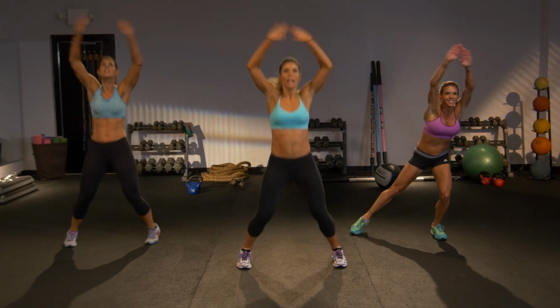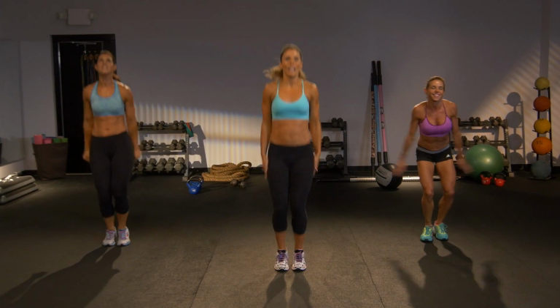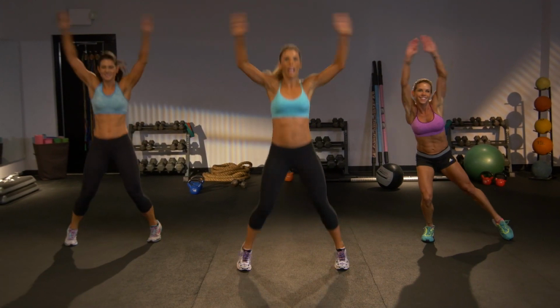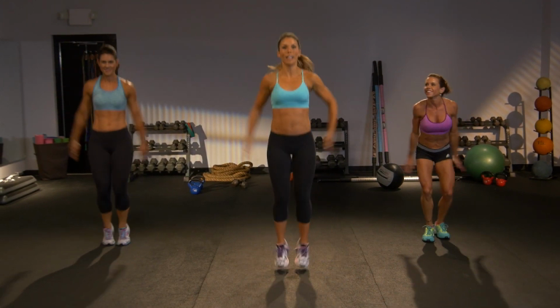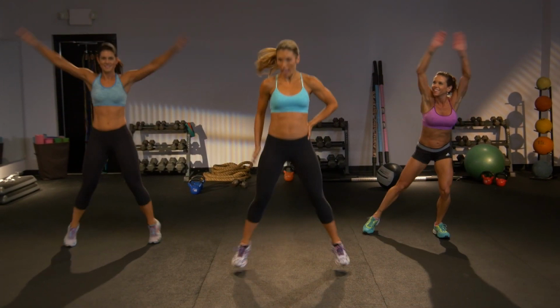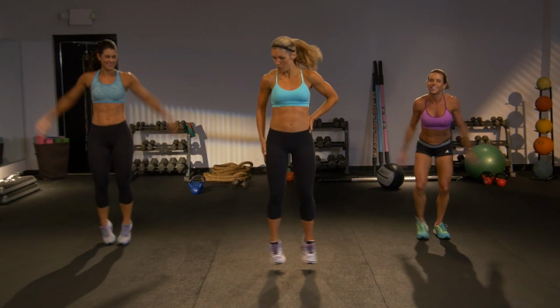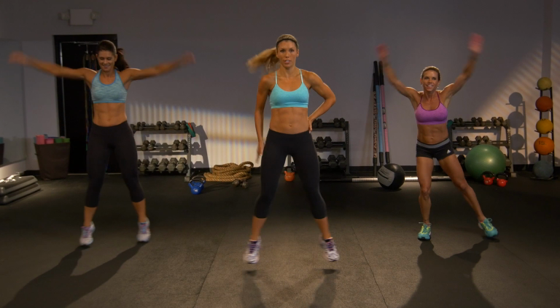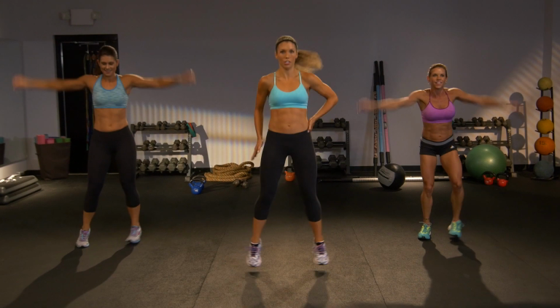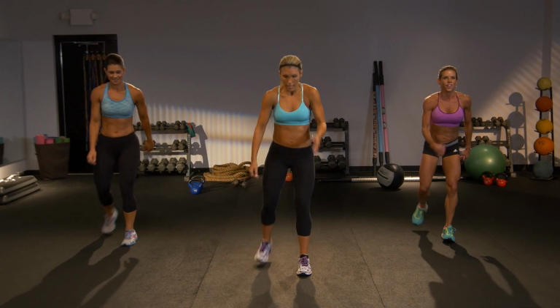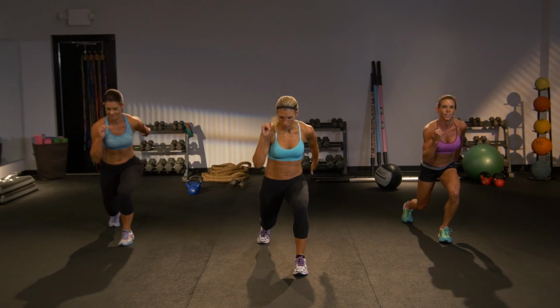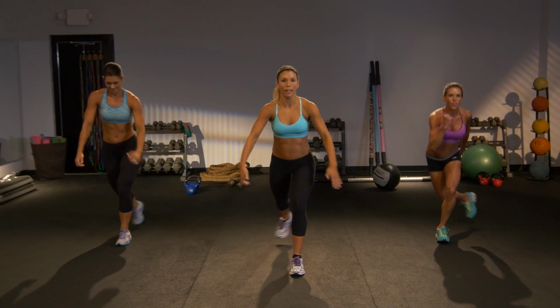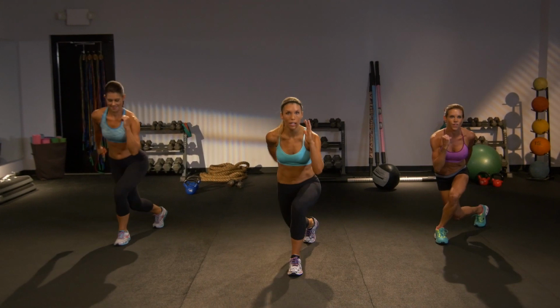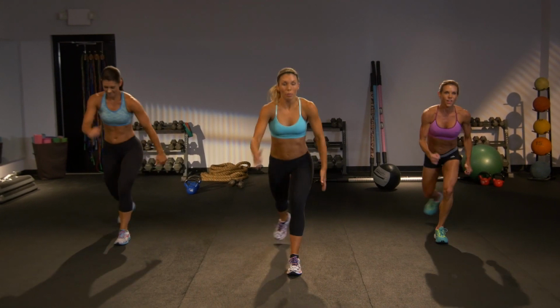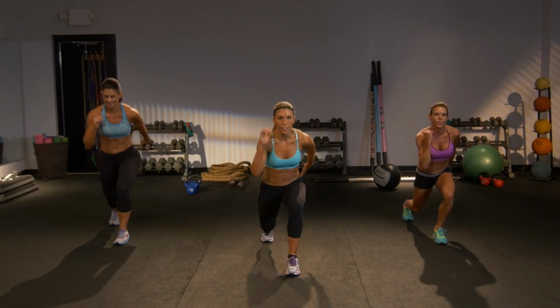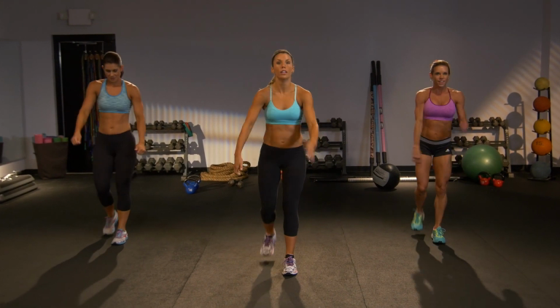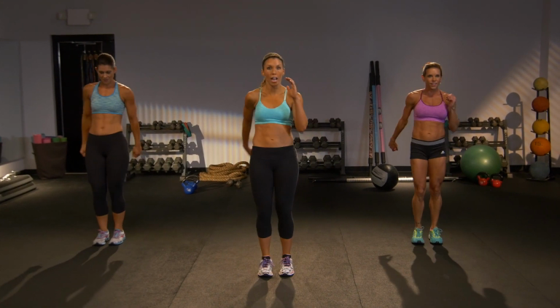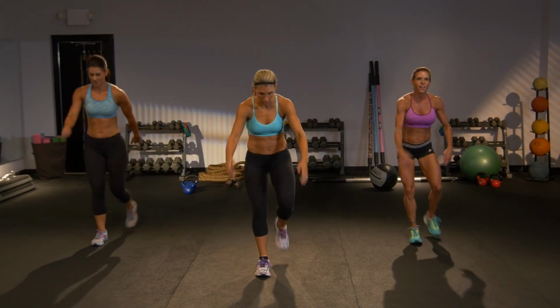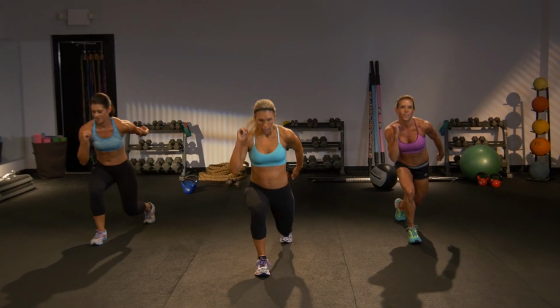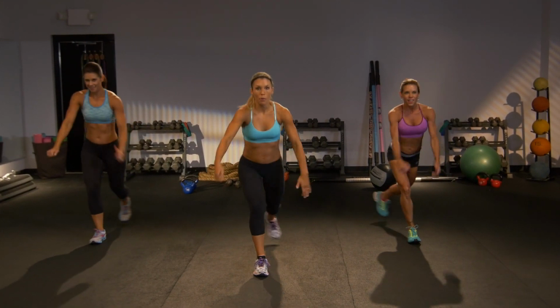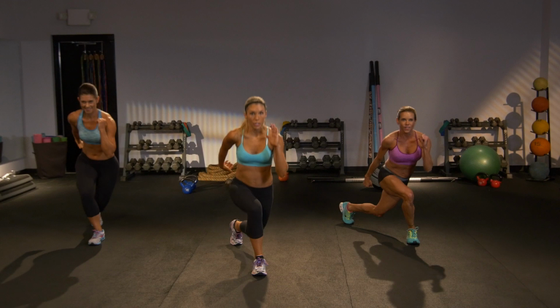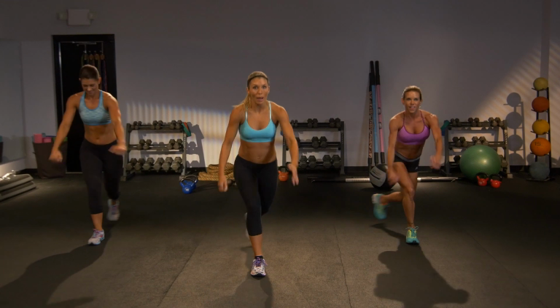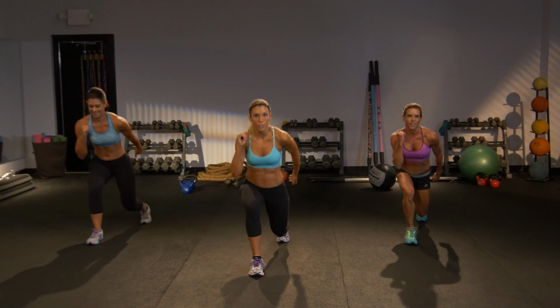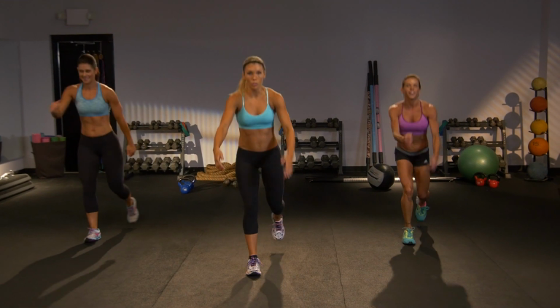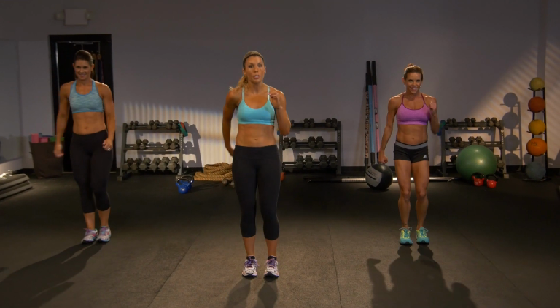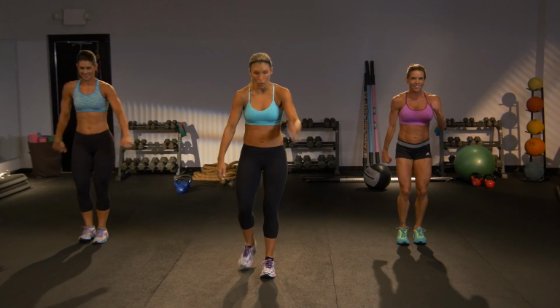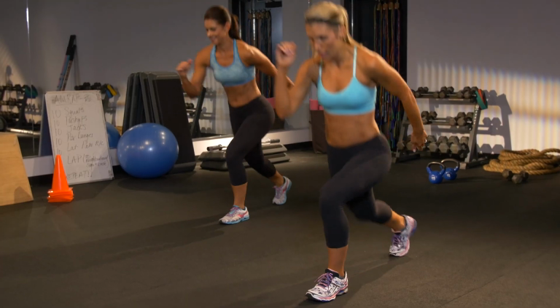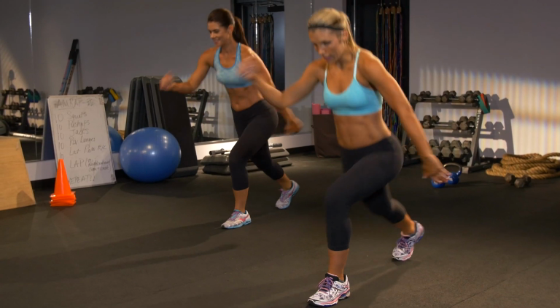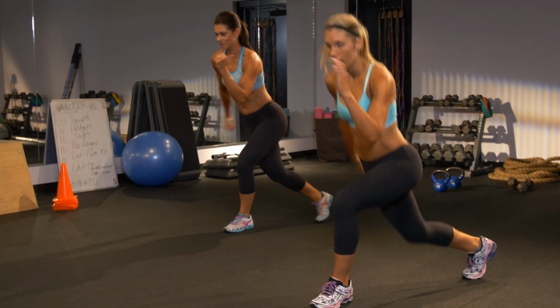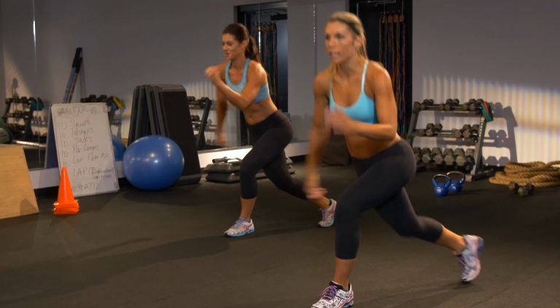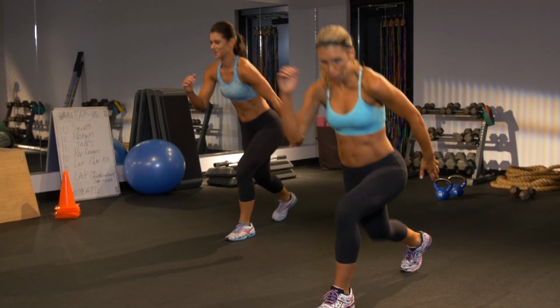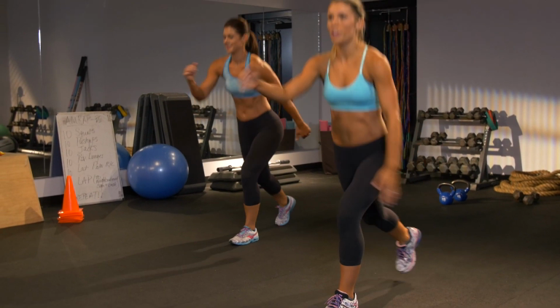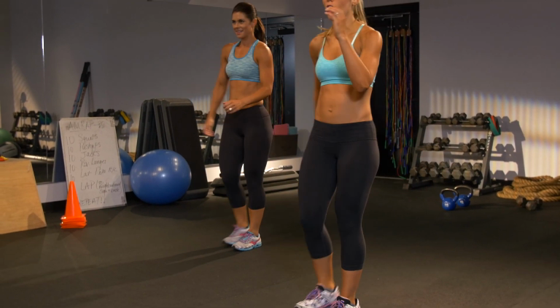I need that left leg to reverse lunge. Step it back. Bring it center. Change. Remember, knees behind the toes. Give me two more. Back. In. Like you're running with those arms.